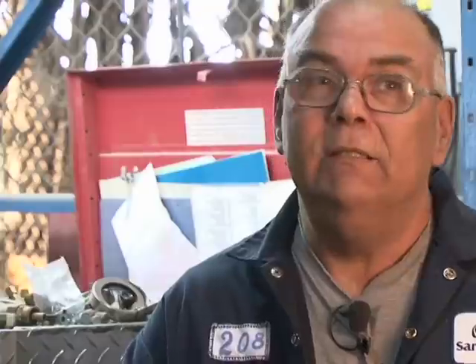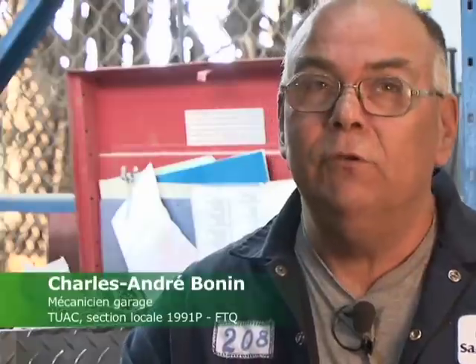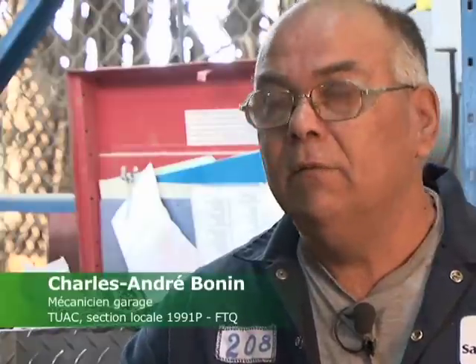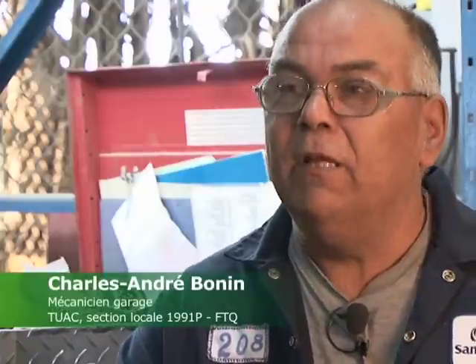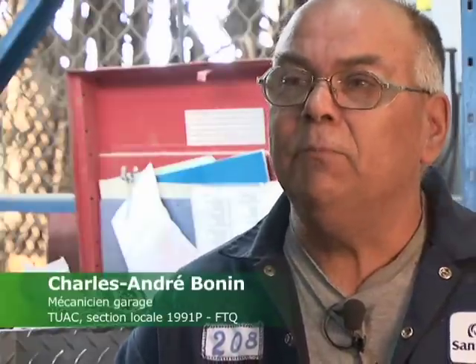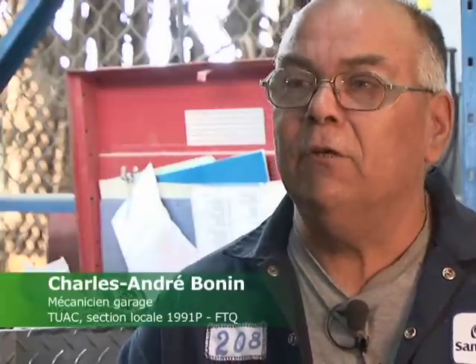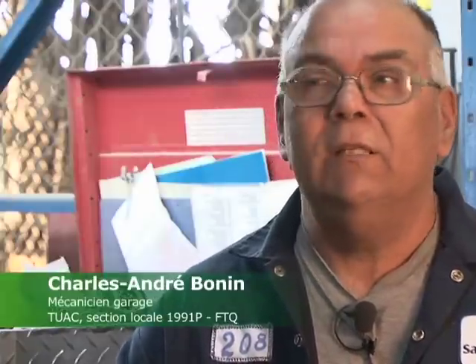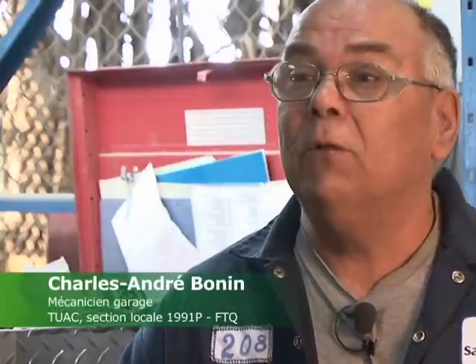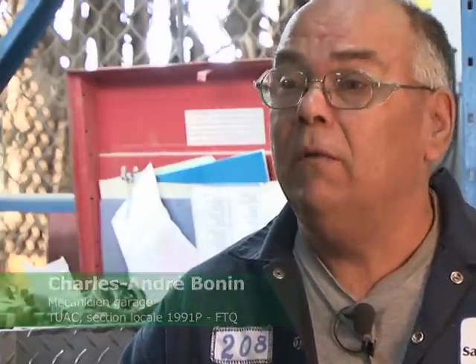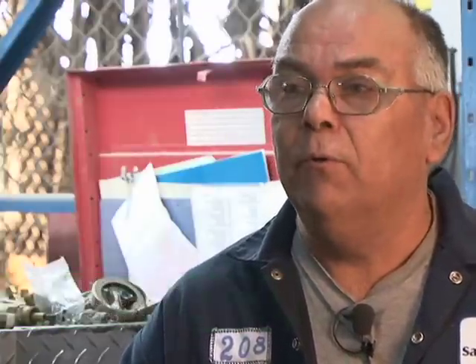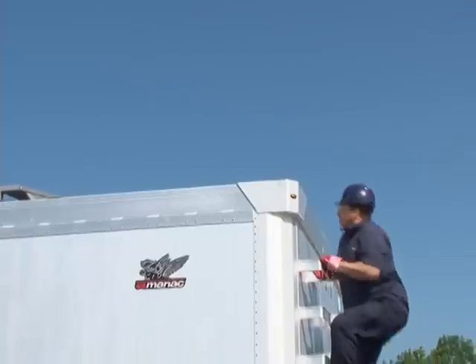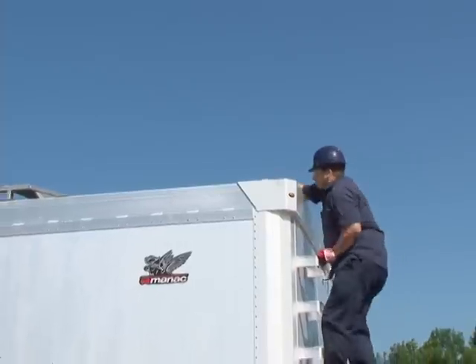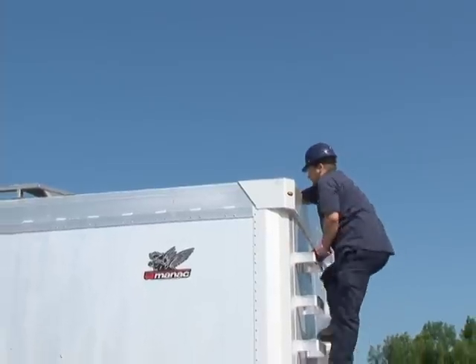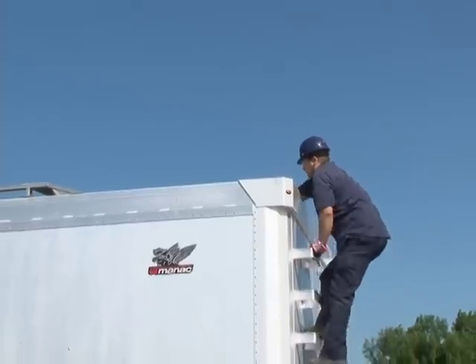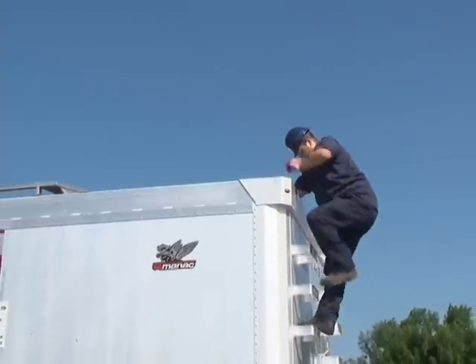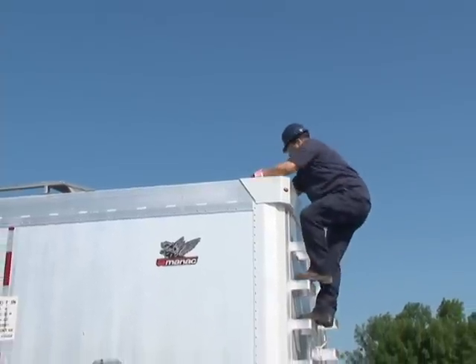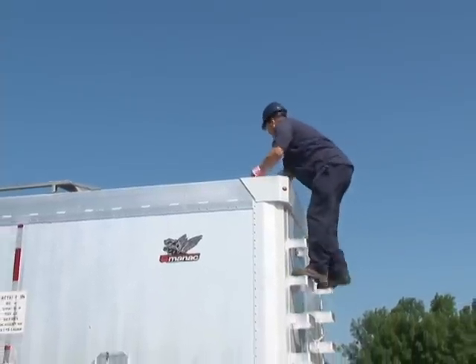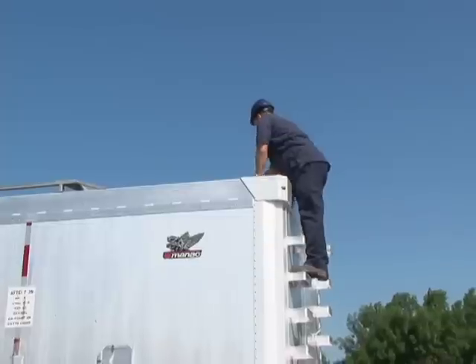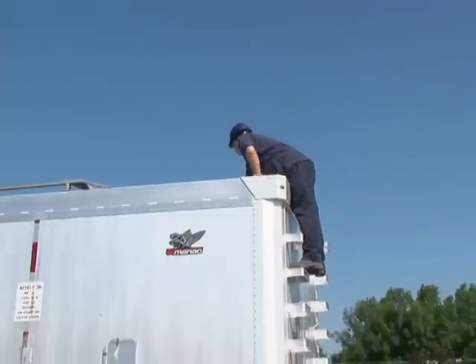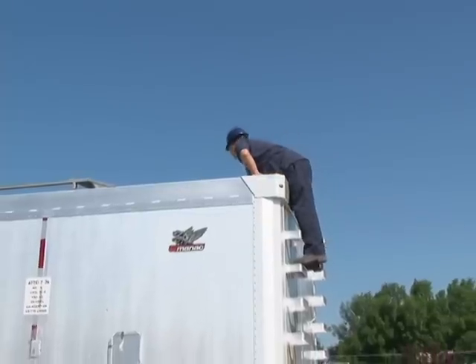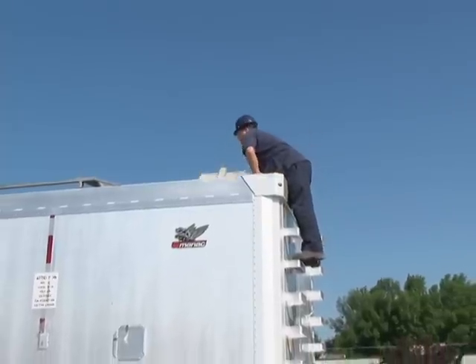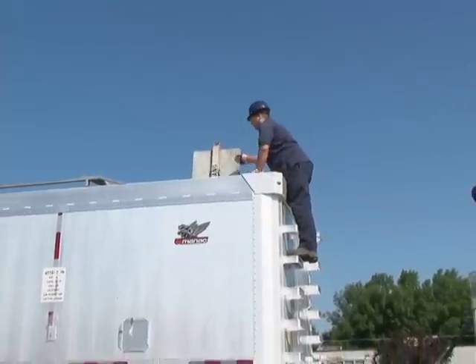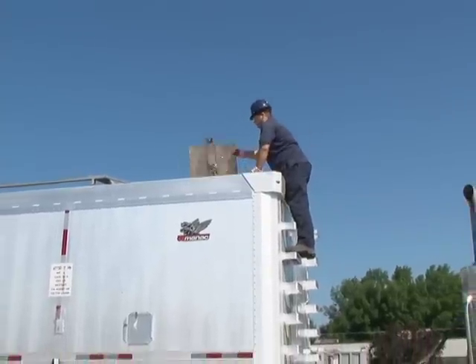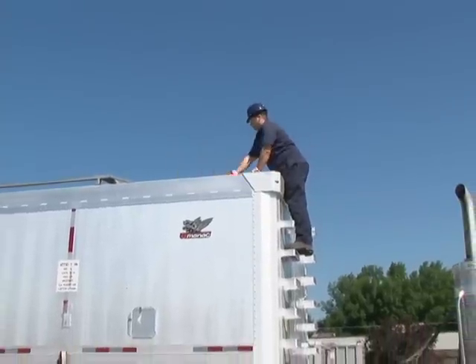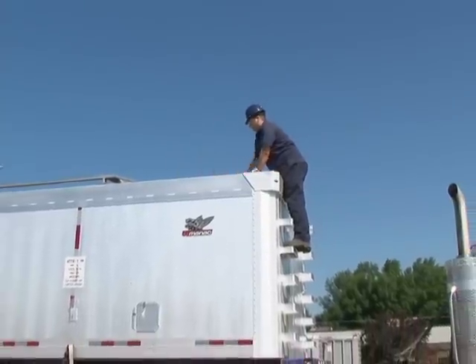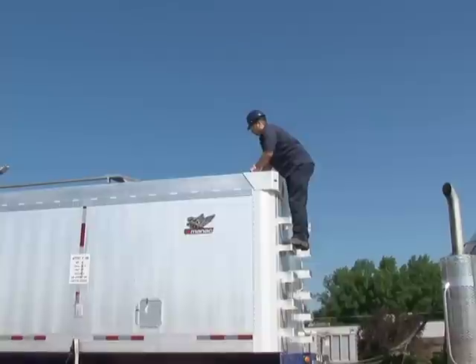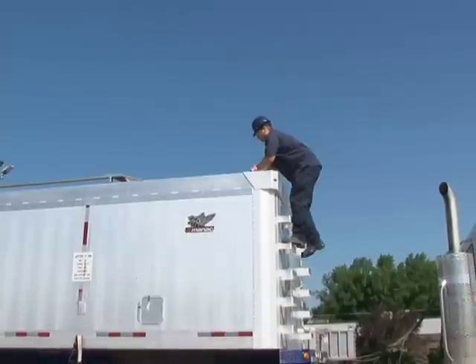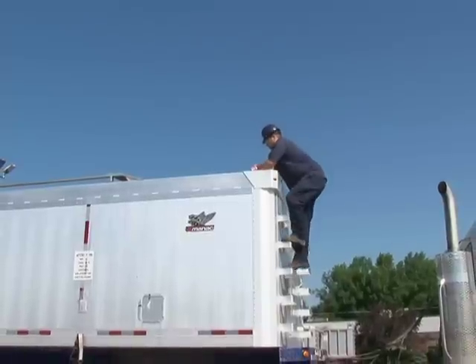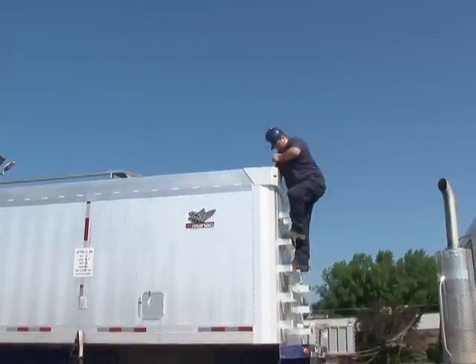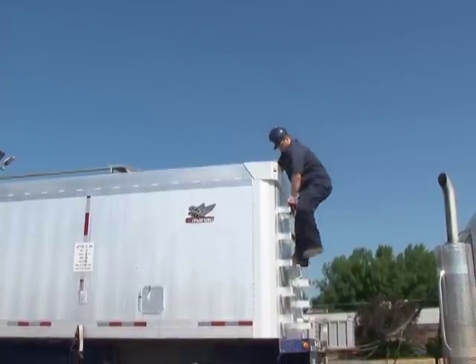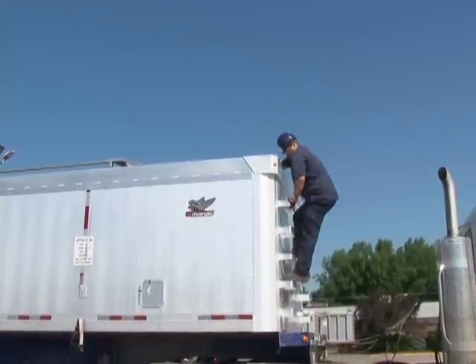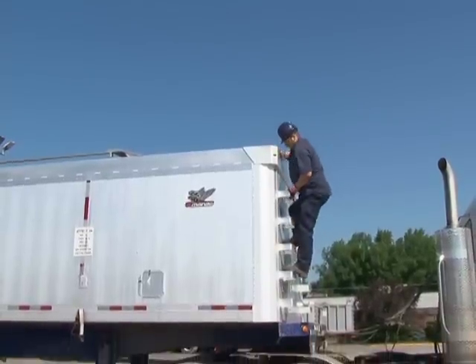Ici, à l'usine, il y a des places pour s'accrocher dans les abattoirs, il n'y en a pas. Ça fait qu'on nous a demandé de trouver une solution pour que les travailleurs soient capables d'ouvrir les couvercles sans avoir à monter.